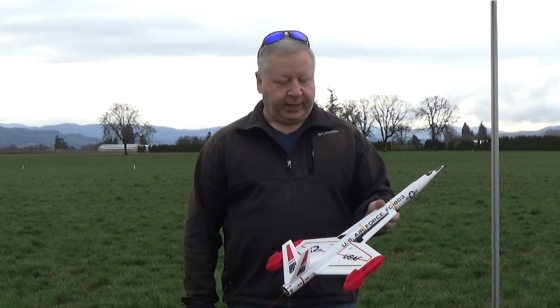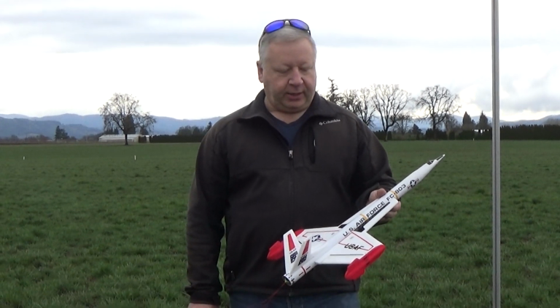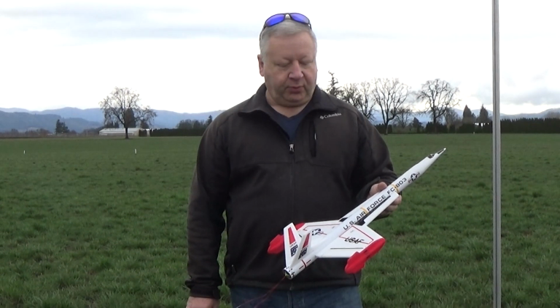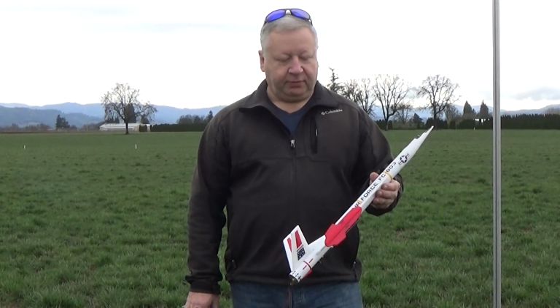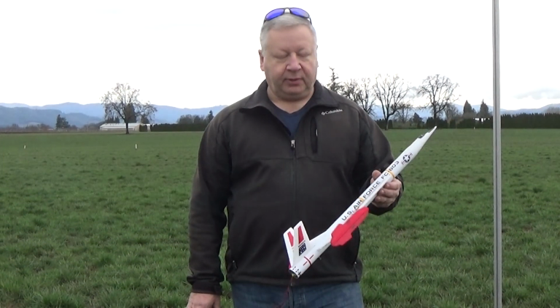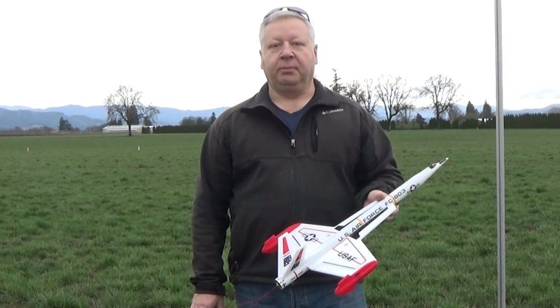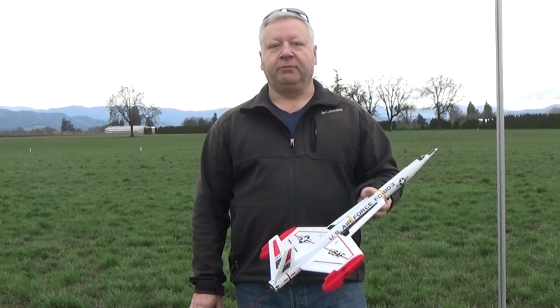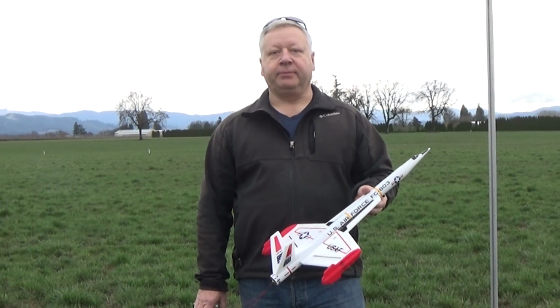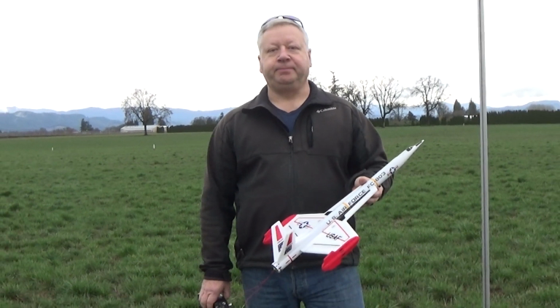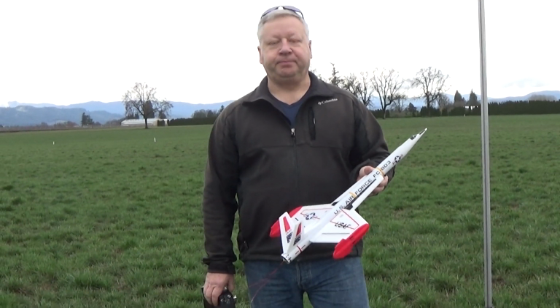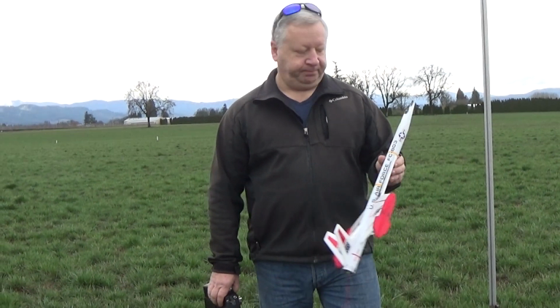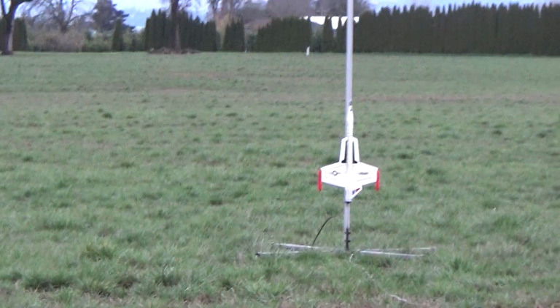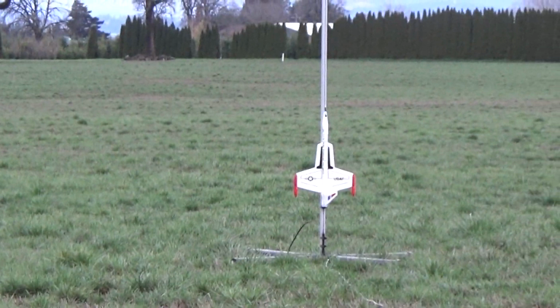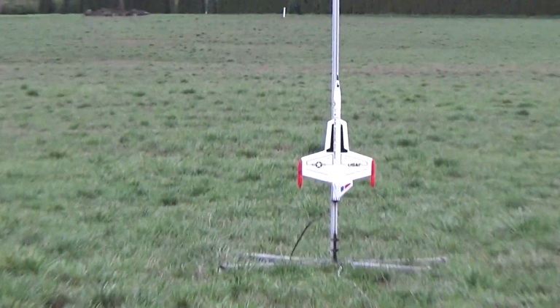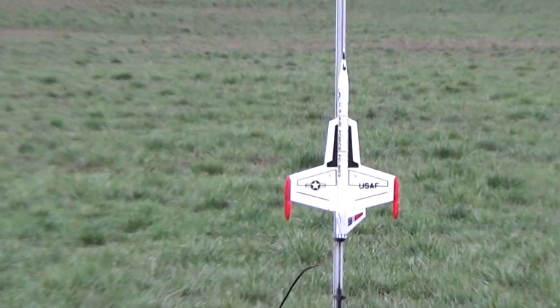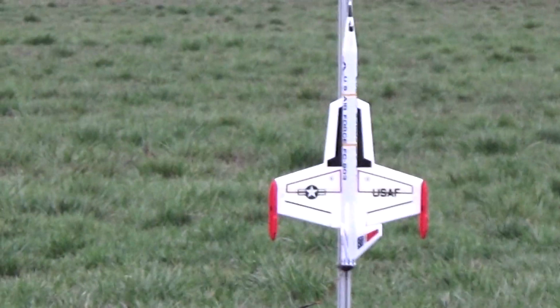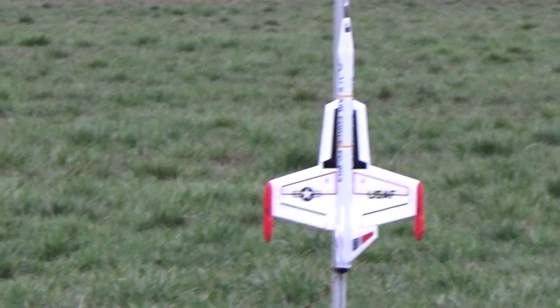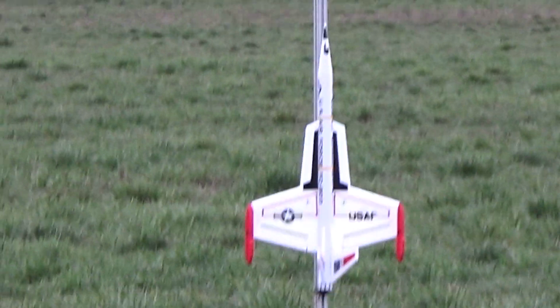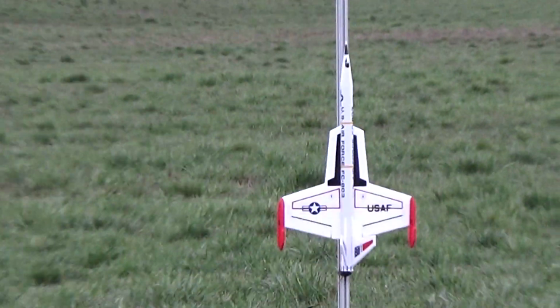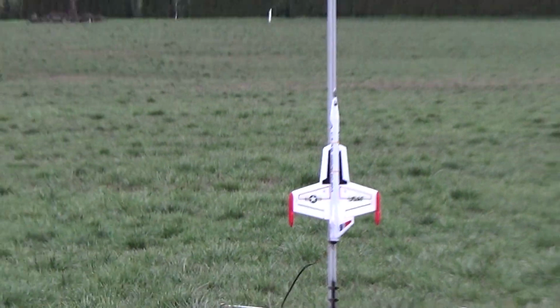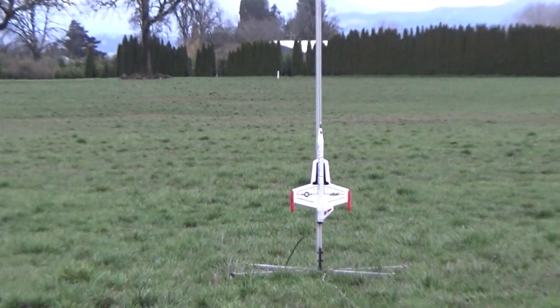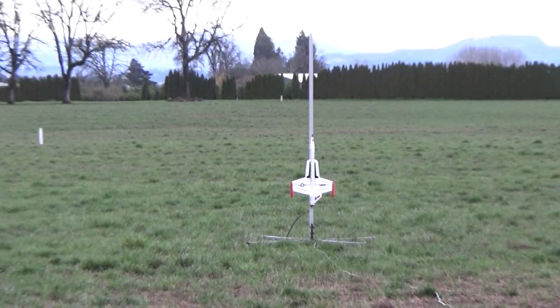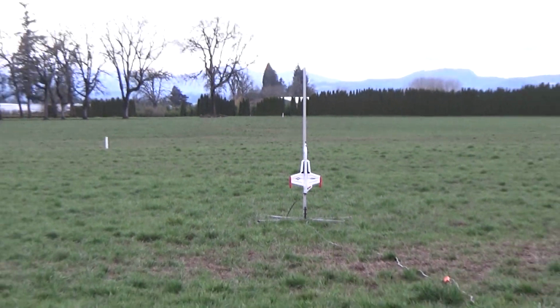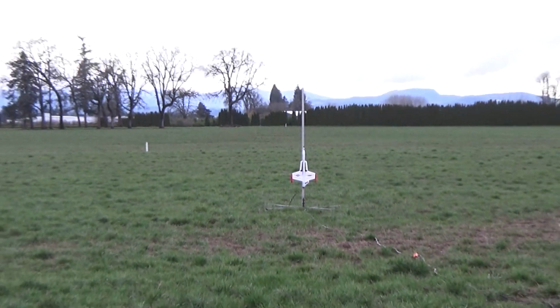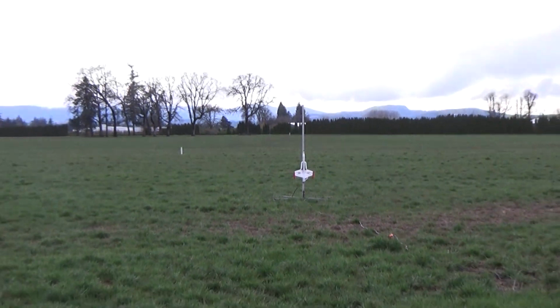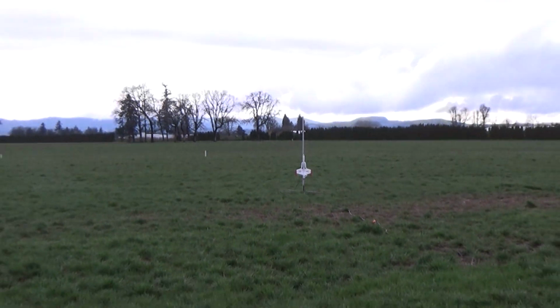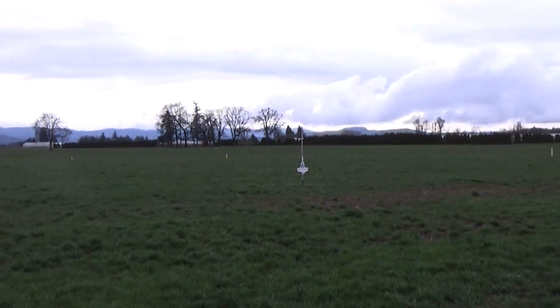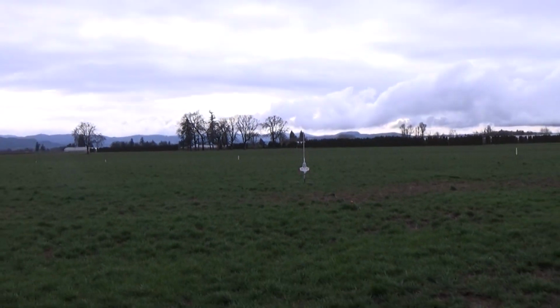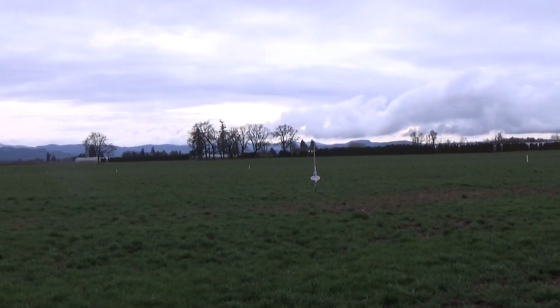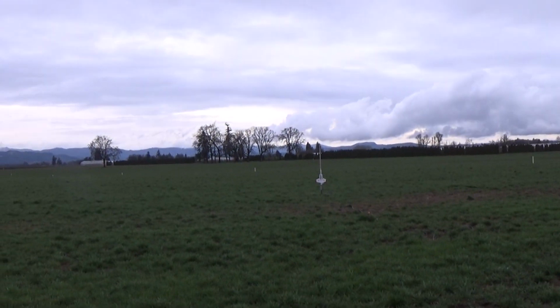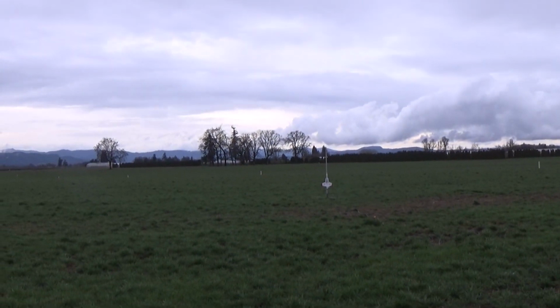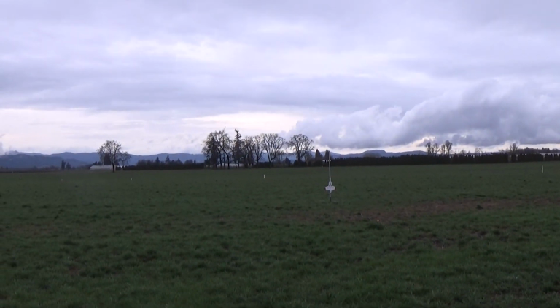We're going to give this one a lead-in flight. You ready? Okay, here we go. 5, 4, 3, 2, 1, start.